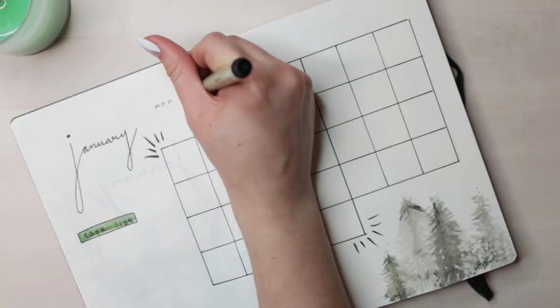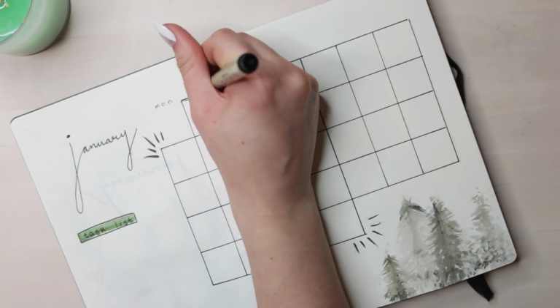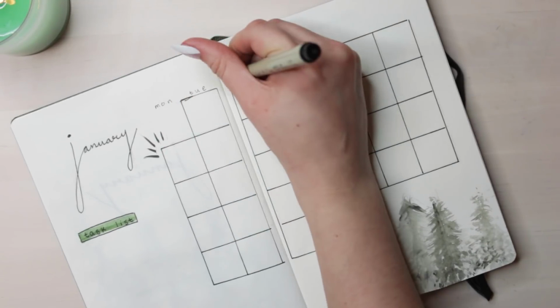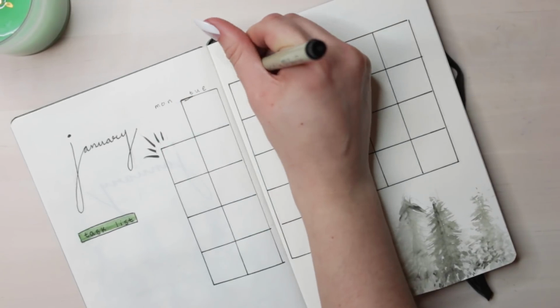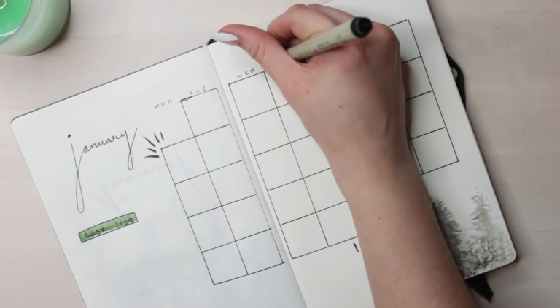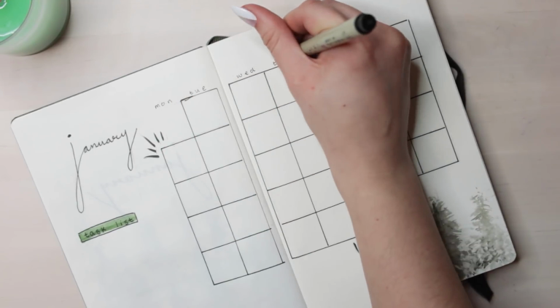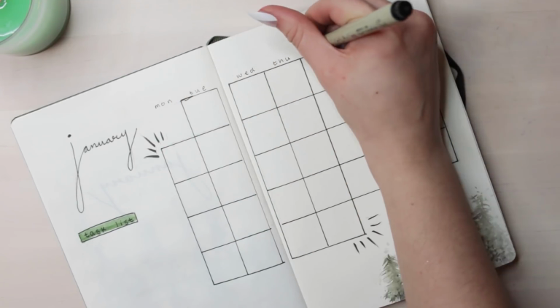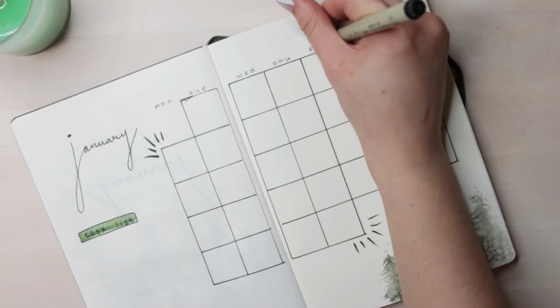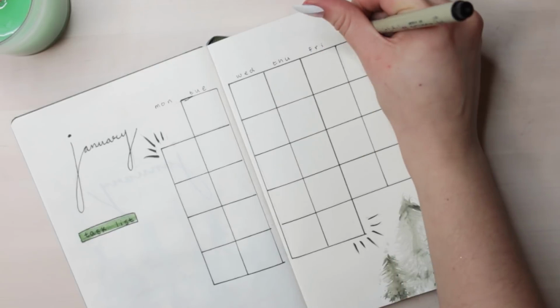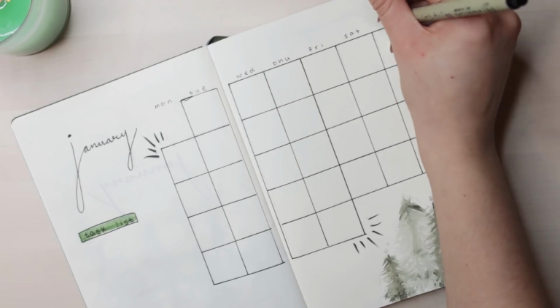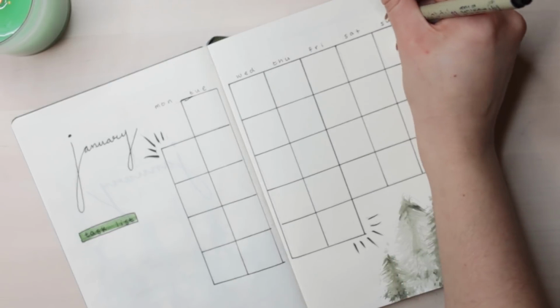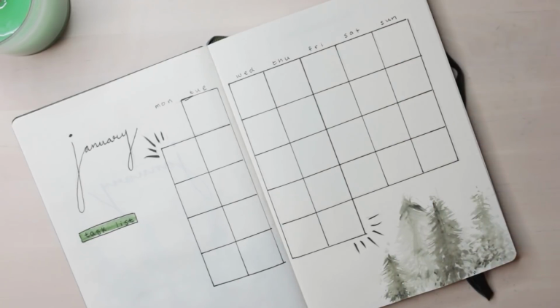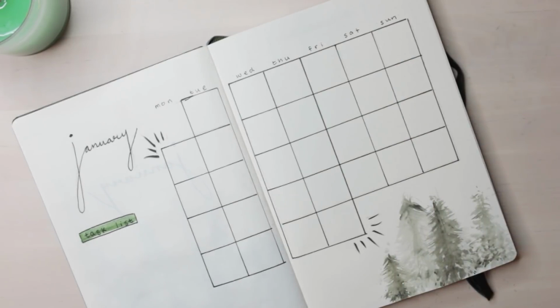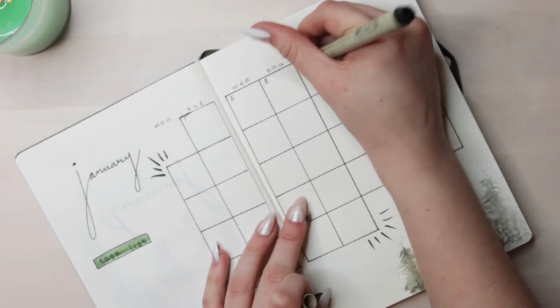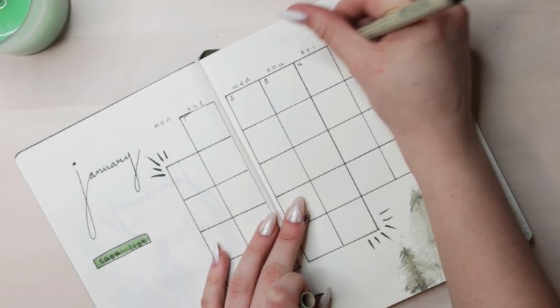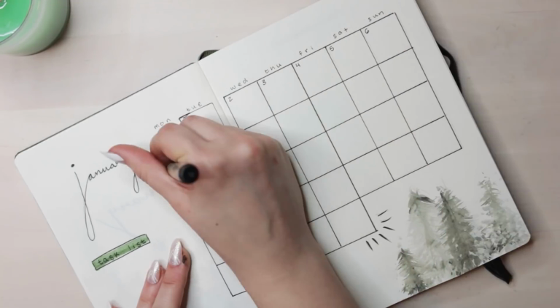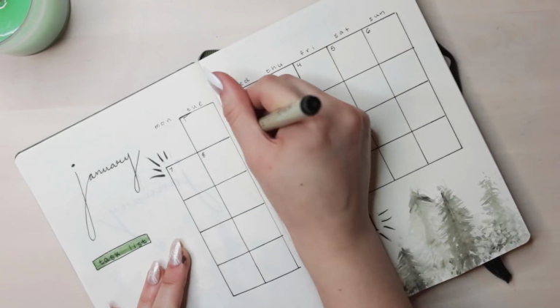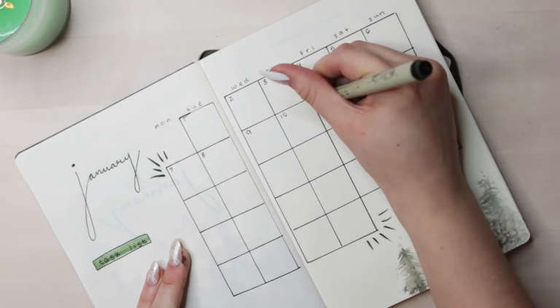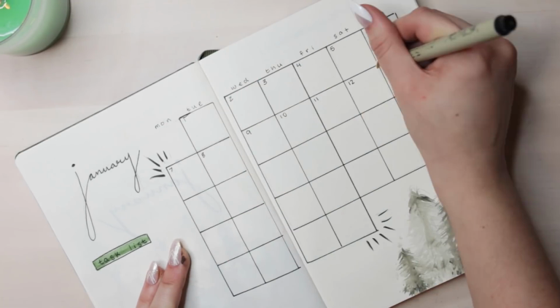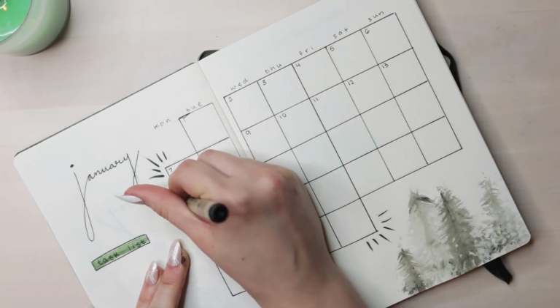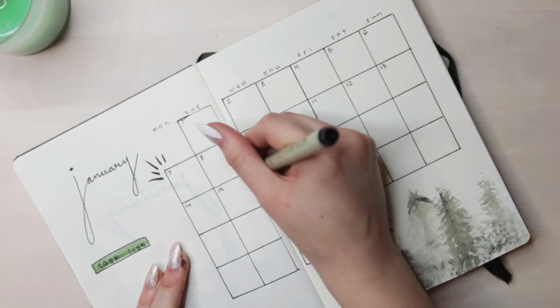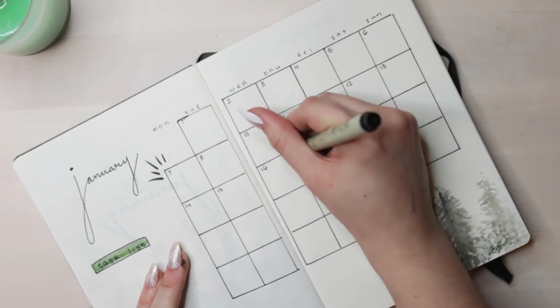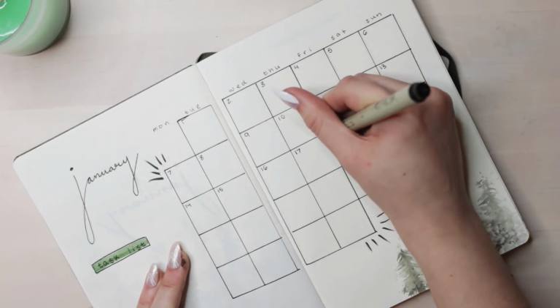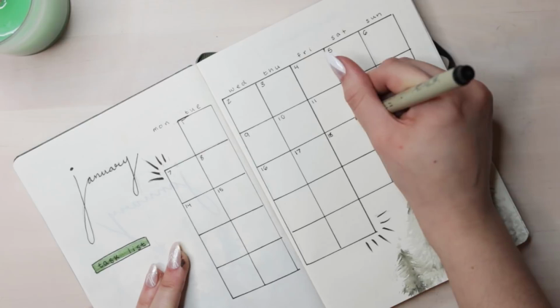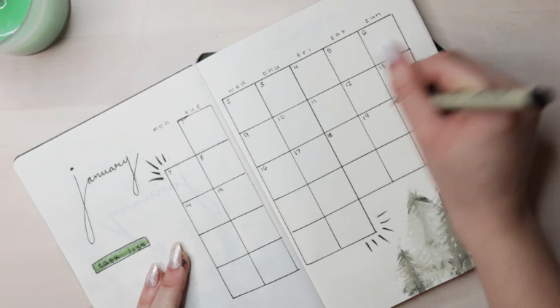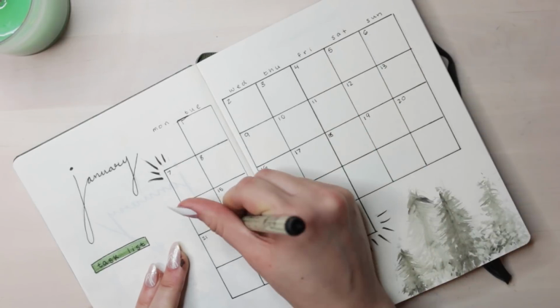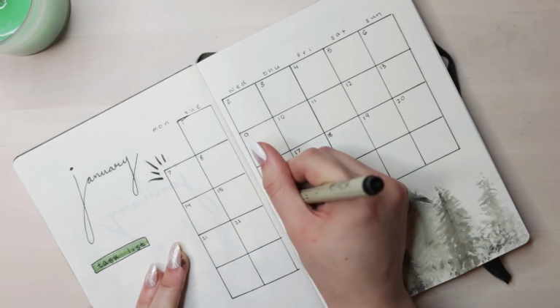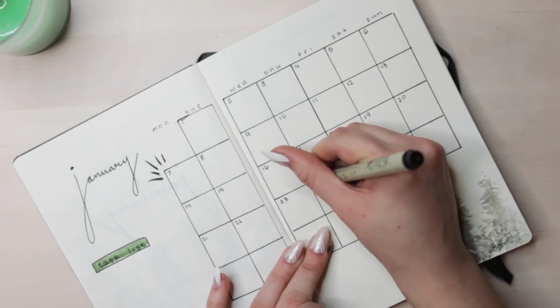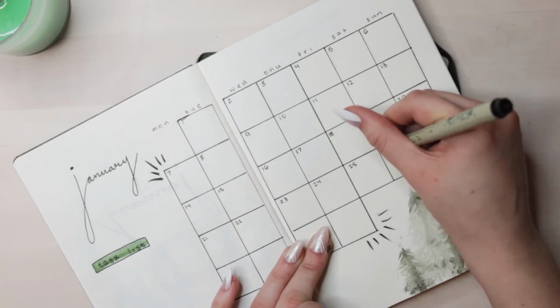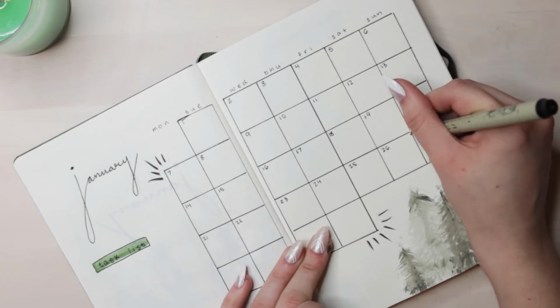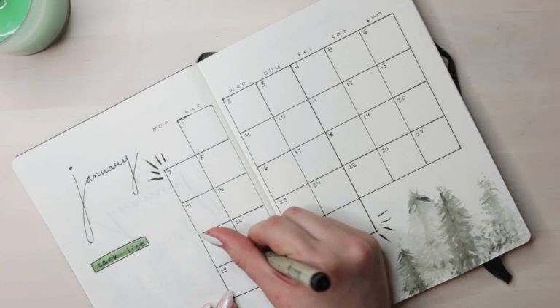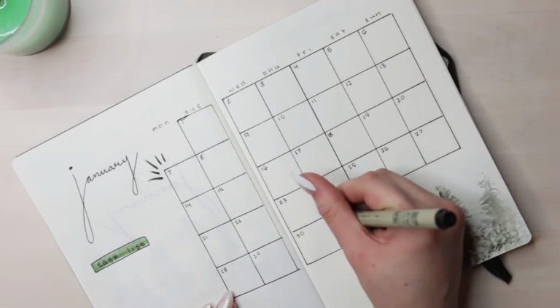Here's just the monthly calendar that I do every month. Nothing really out of the ordinary here, but I did add some more watercolored trees to continue that theme and also help fill that space well.